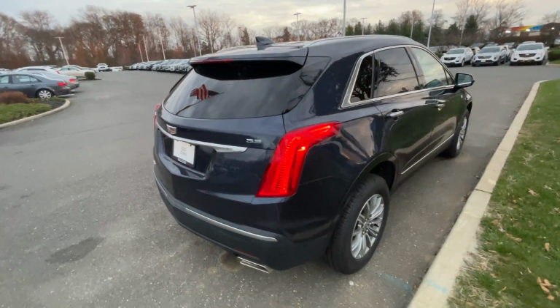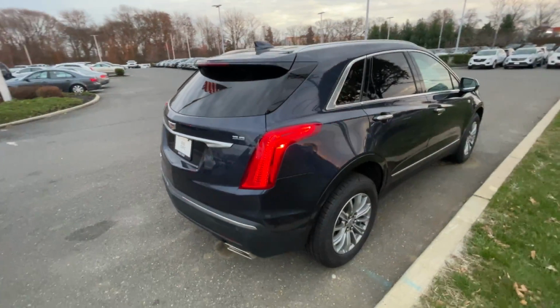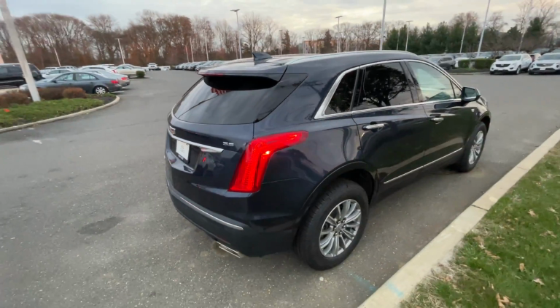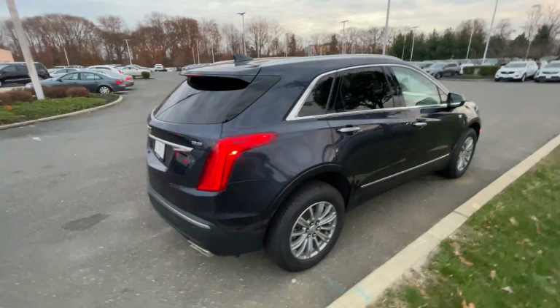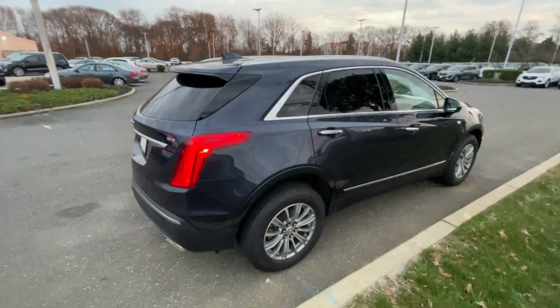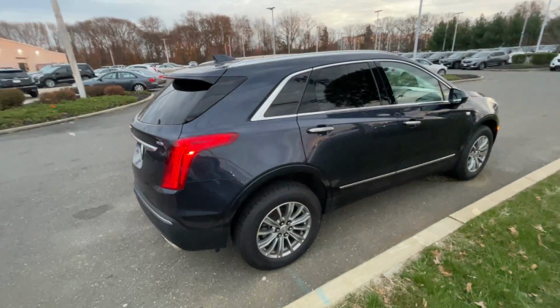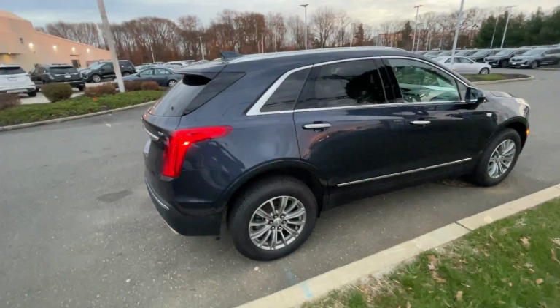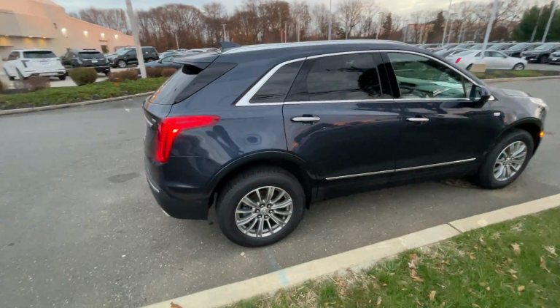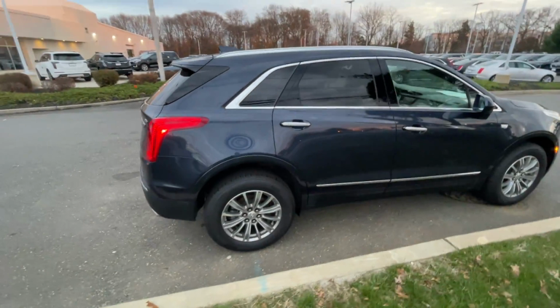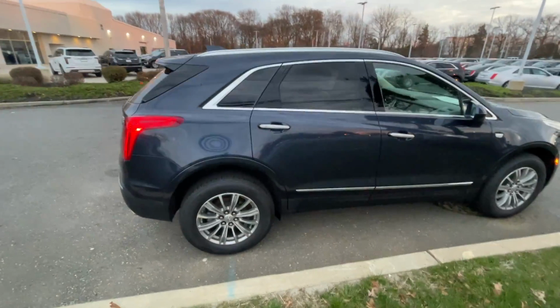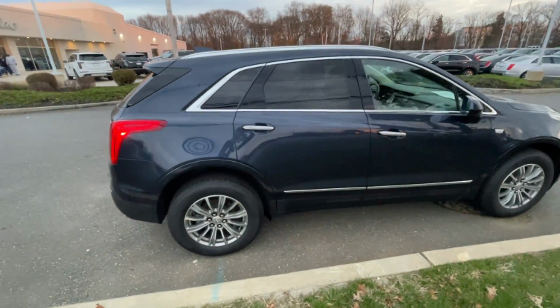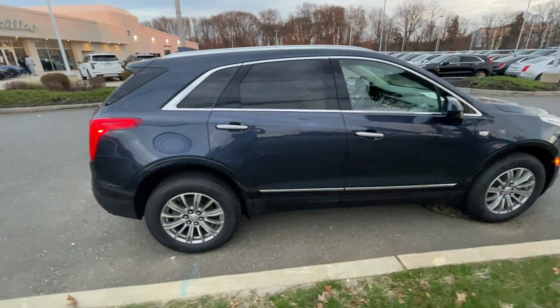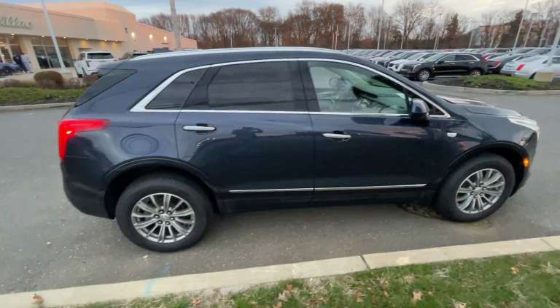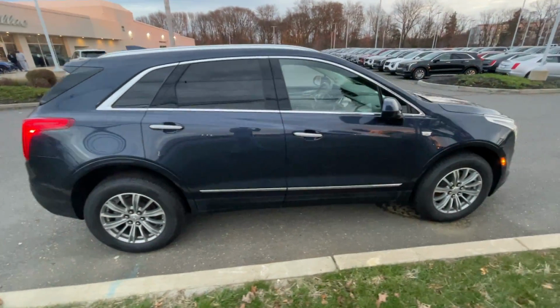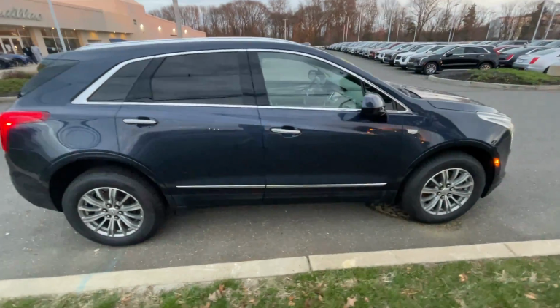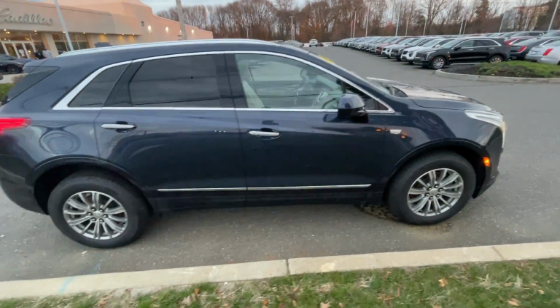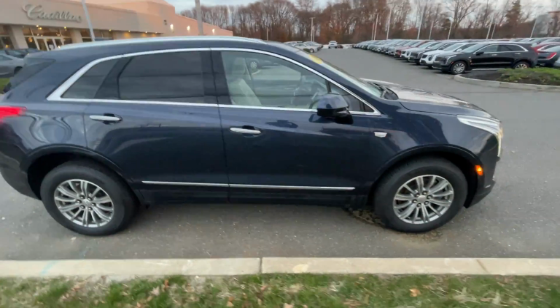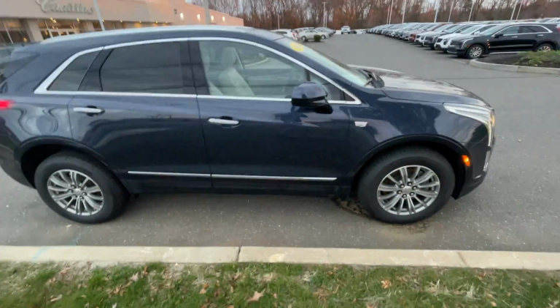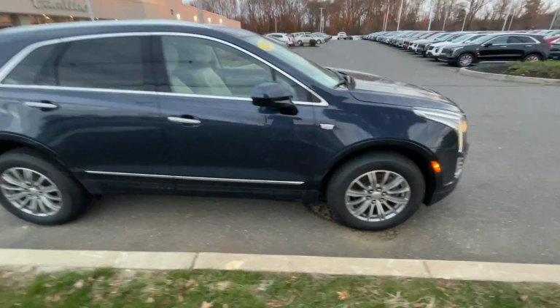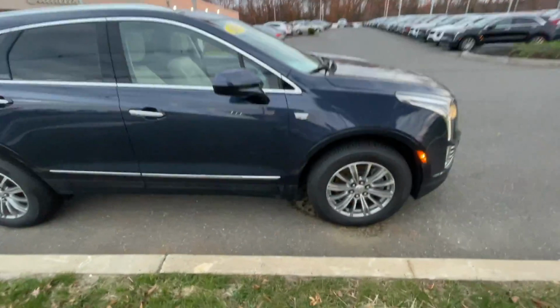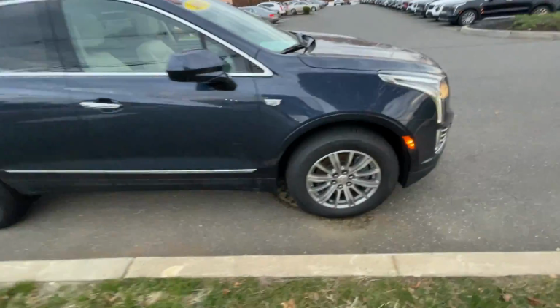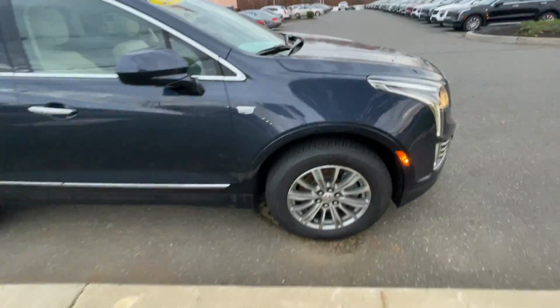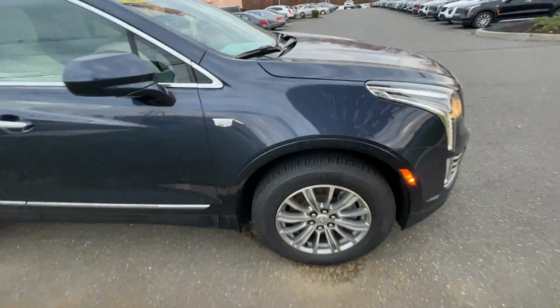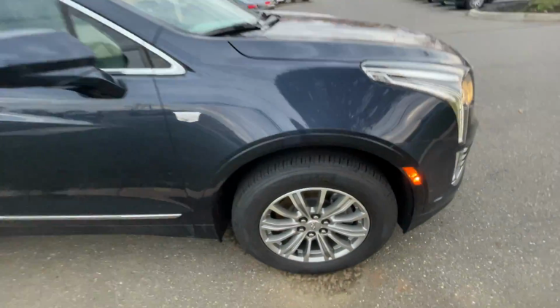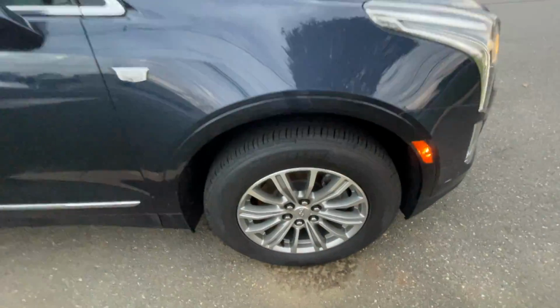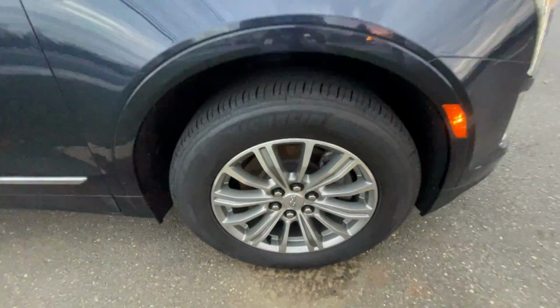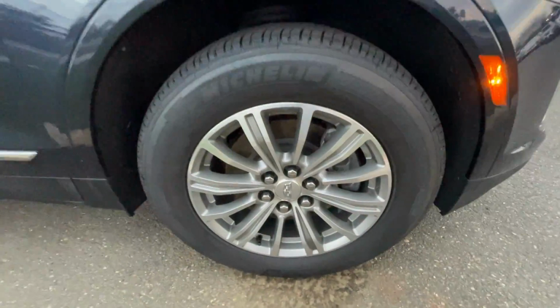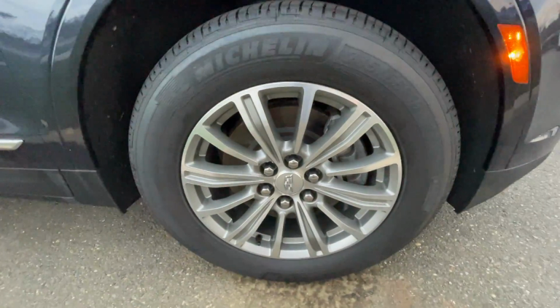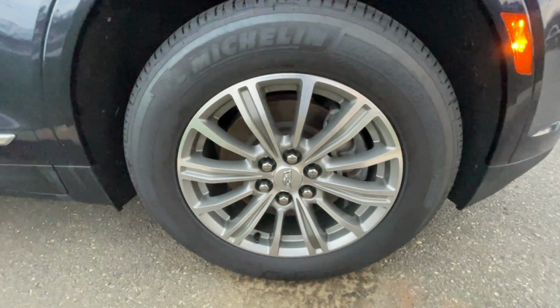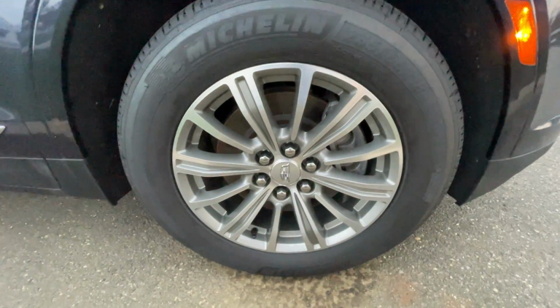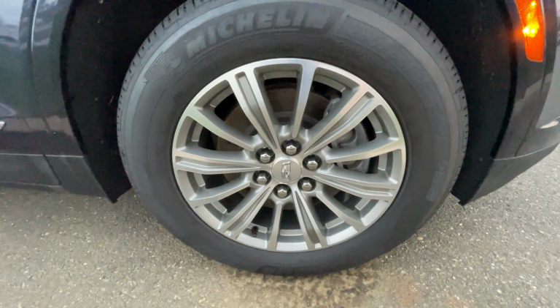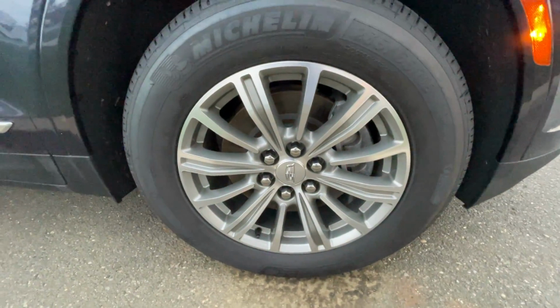This model is all-wheel drive. Here's a close-up of the rims. These are 18s.